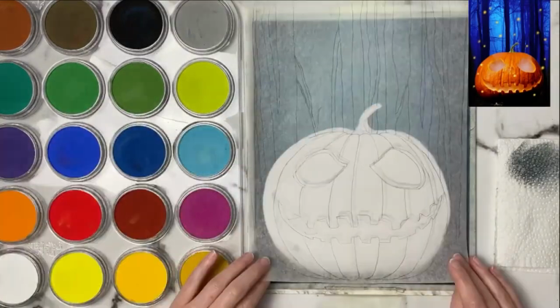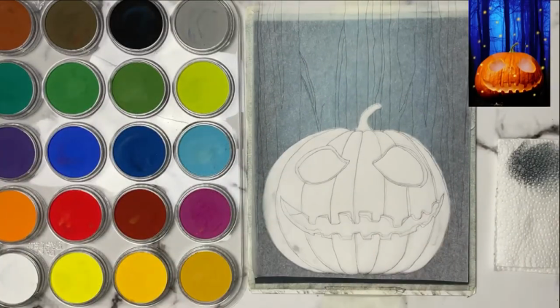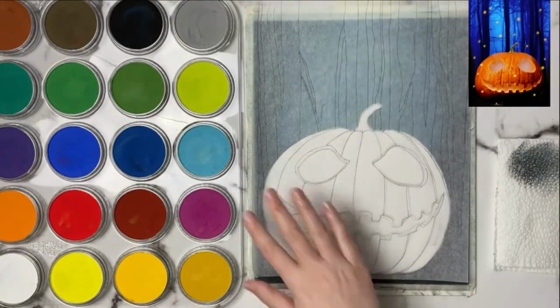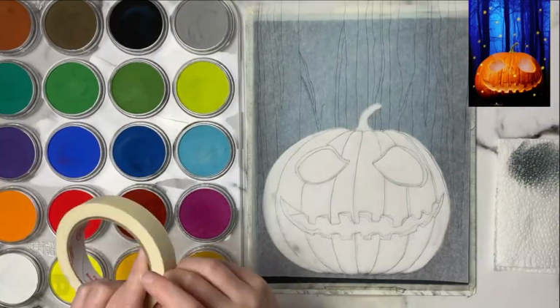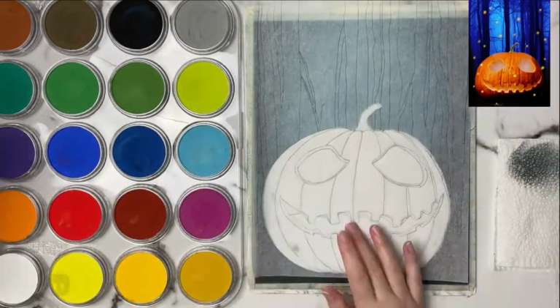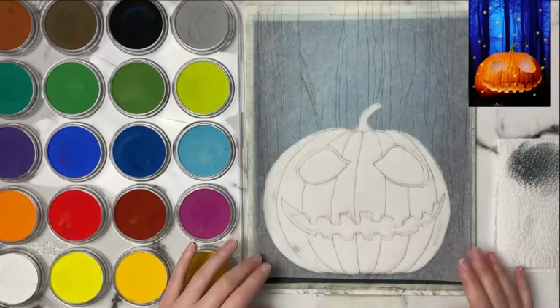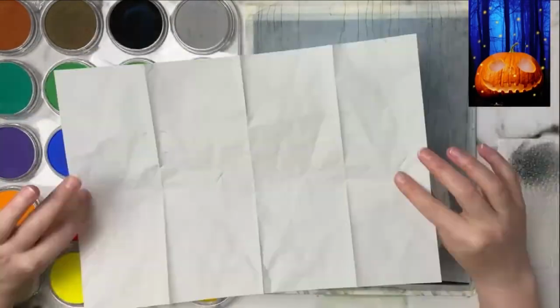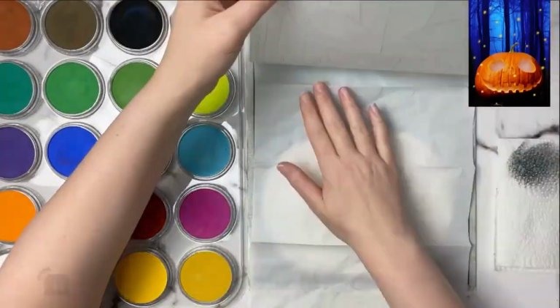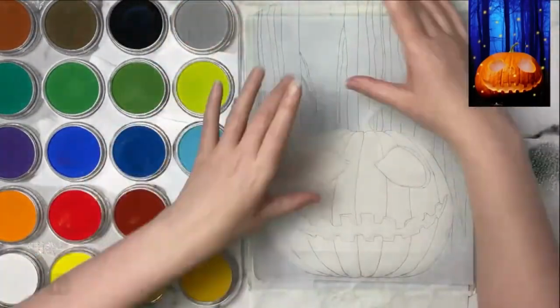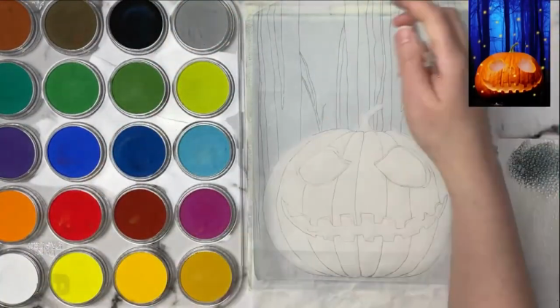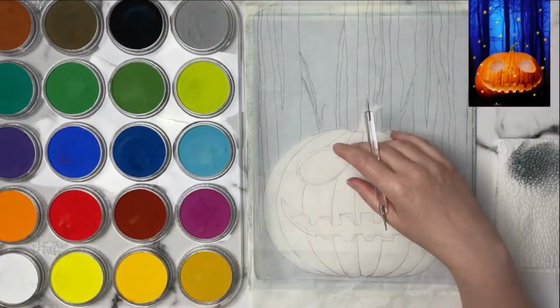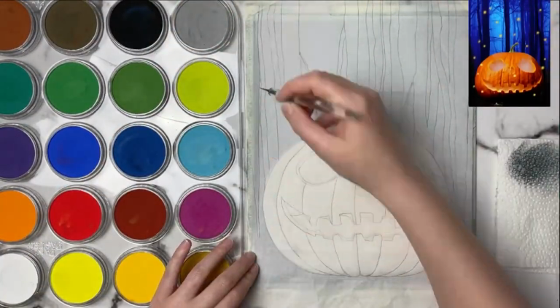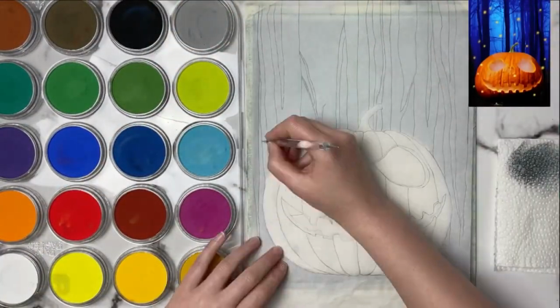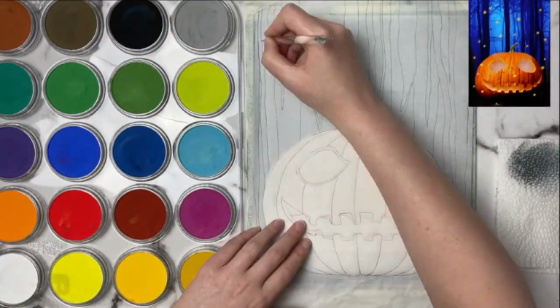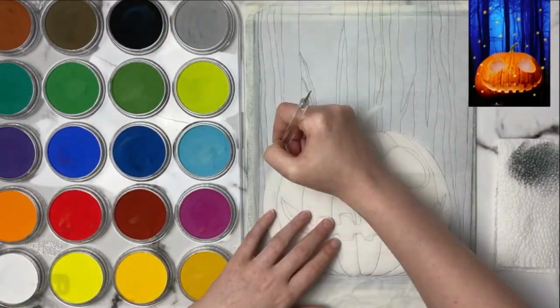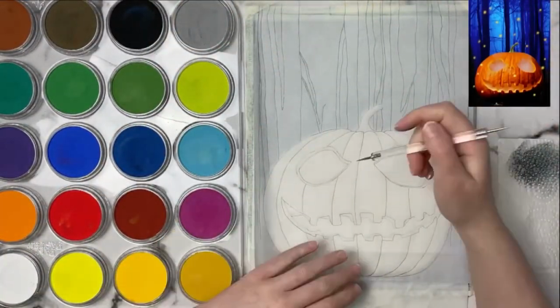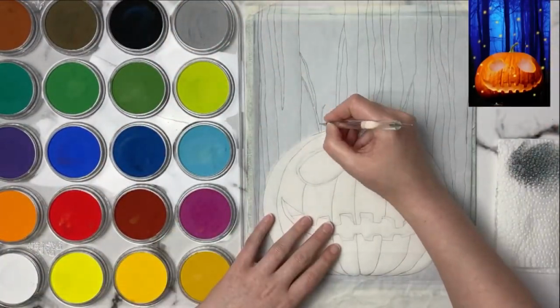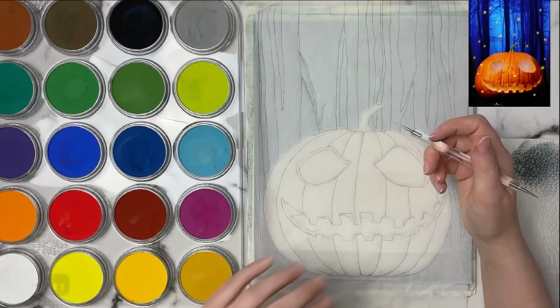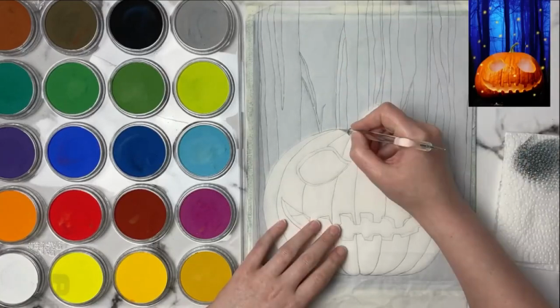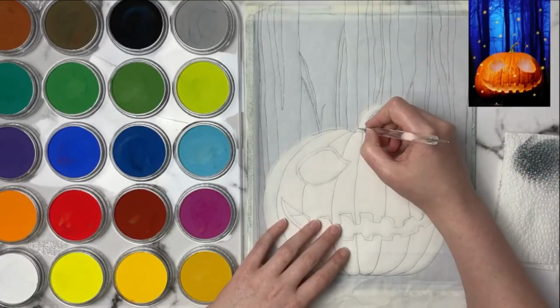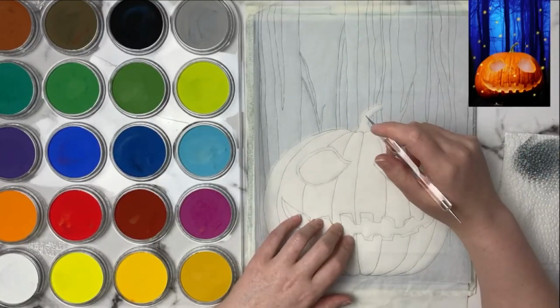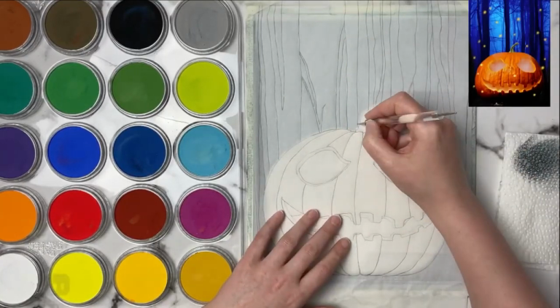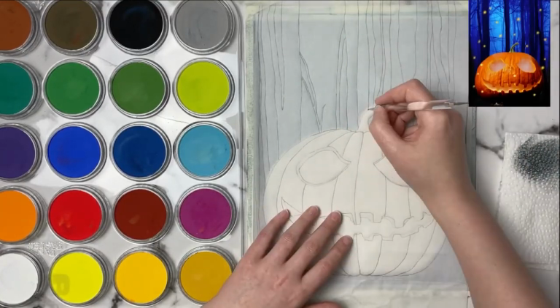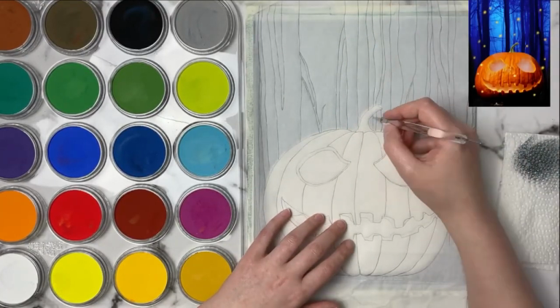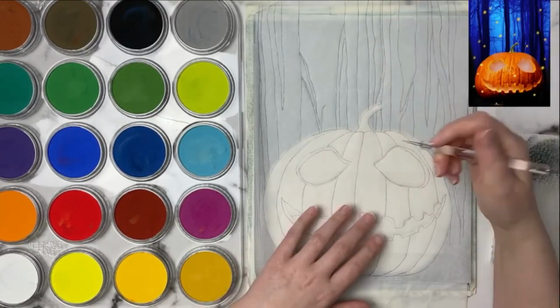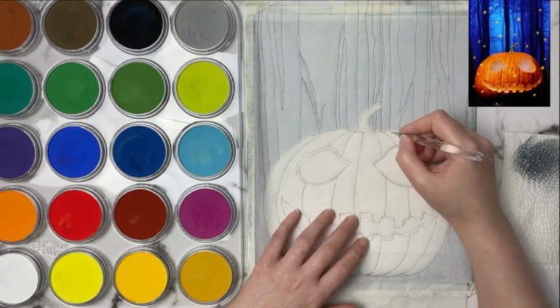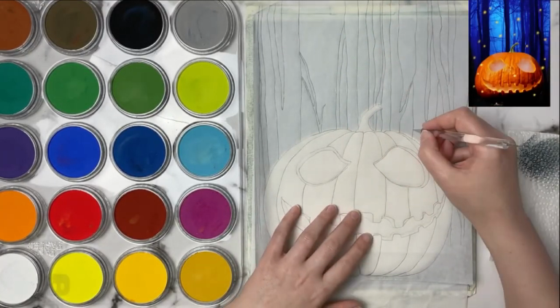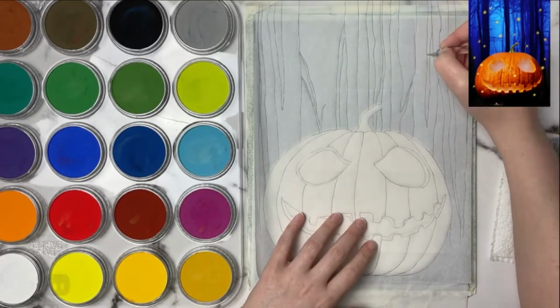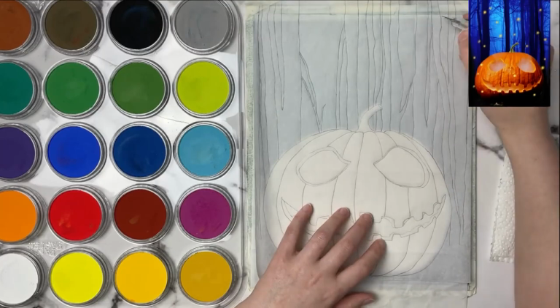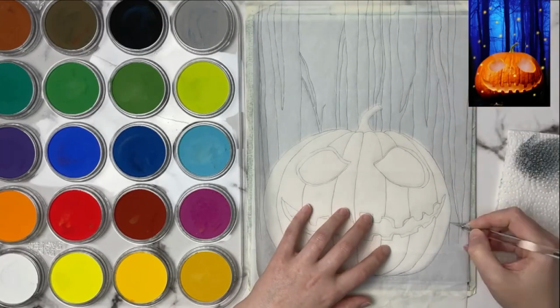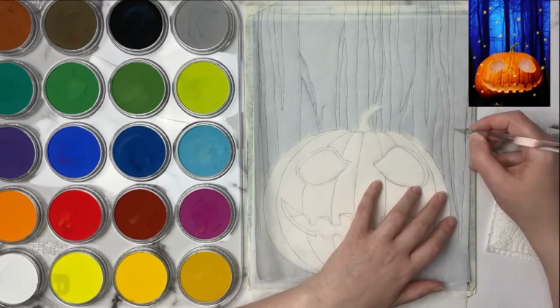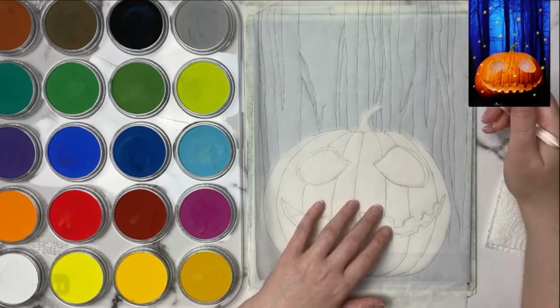Here I'm going in with my tracing and transfer paper. I've already drawn out my sketch onto tracing paper and I'm using white transfer paper underneath just to get the outline of the trees in, and this is the easiest way to do it when doing a background like this.